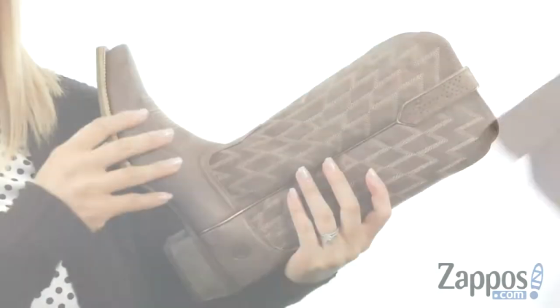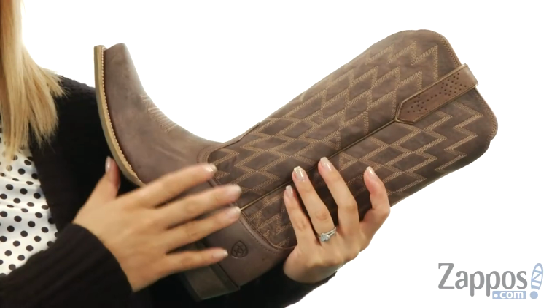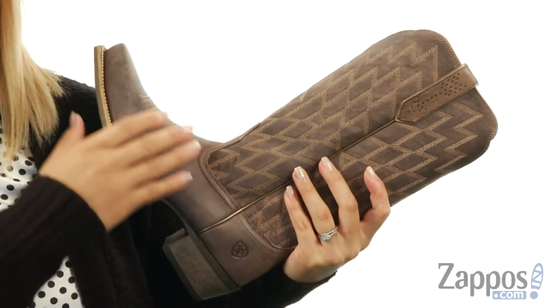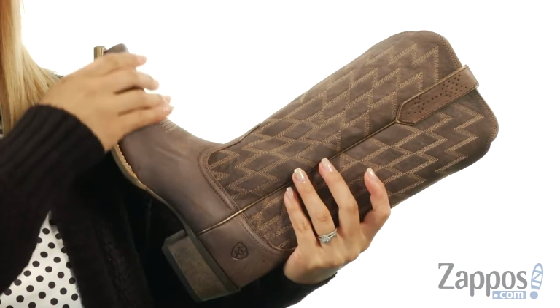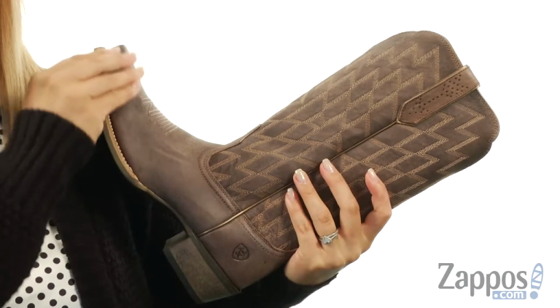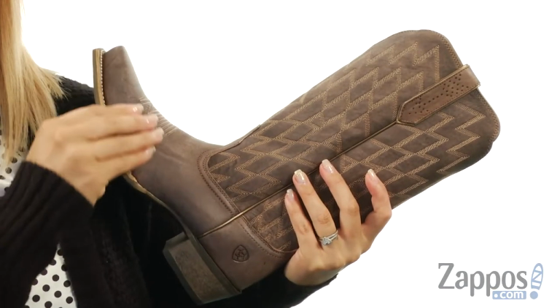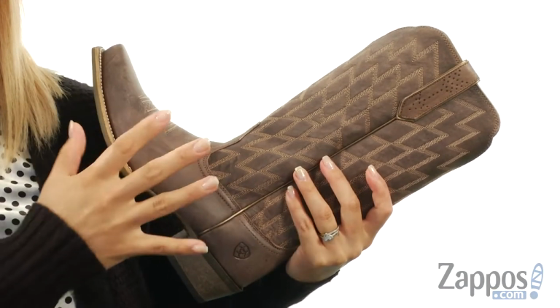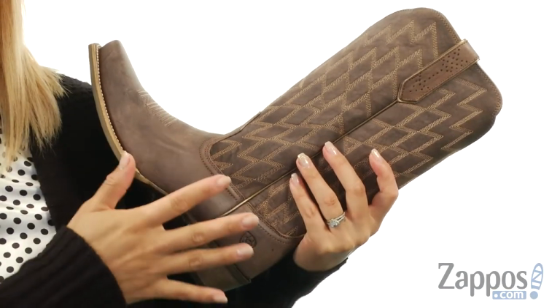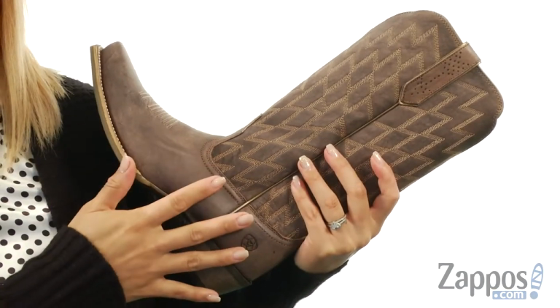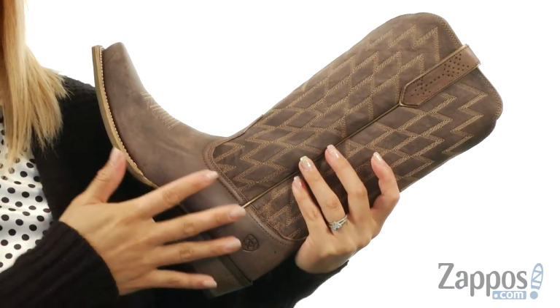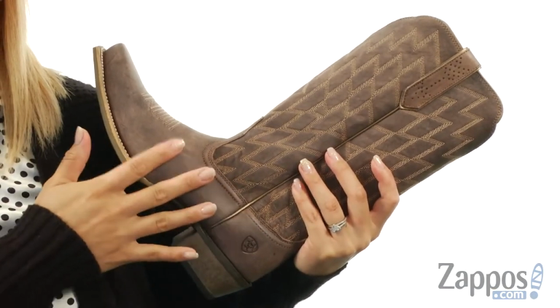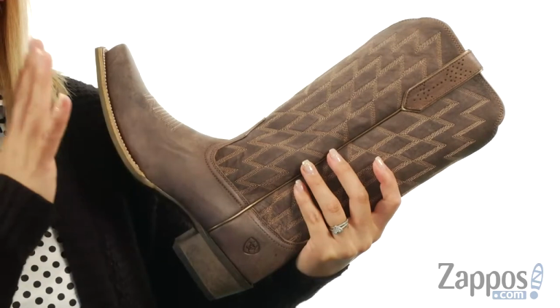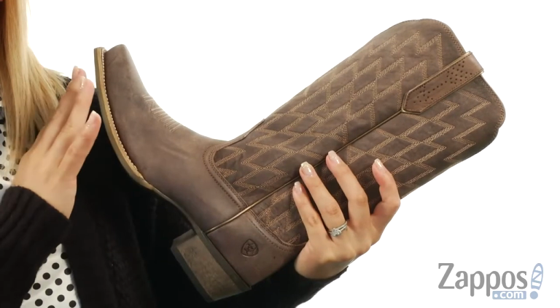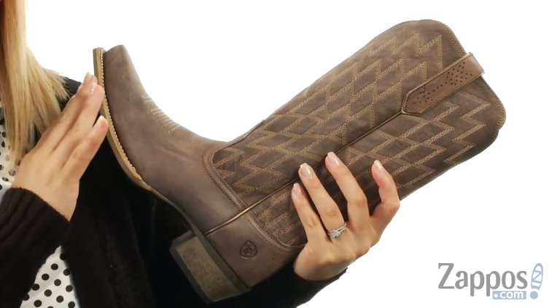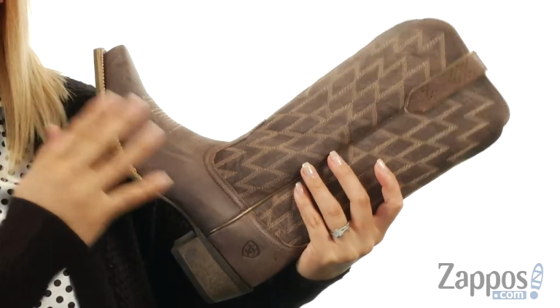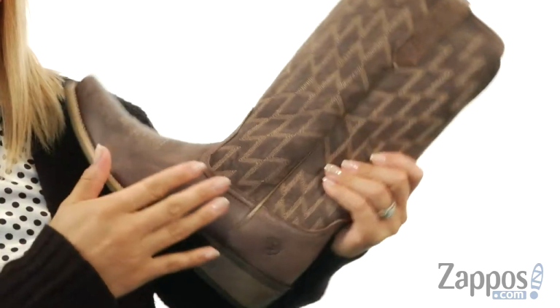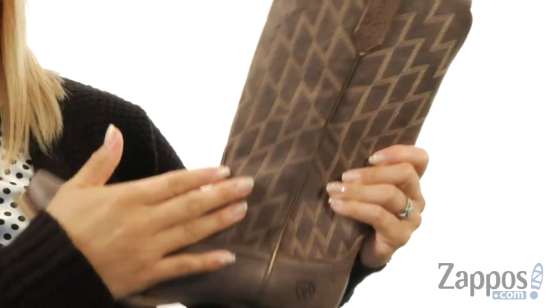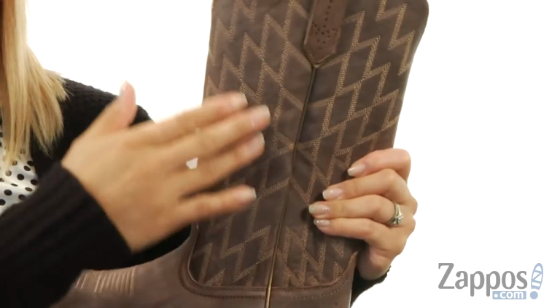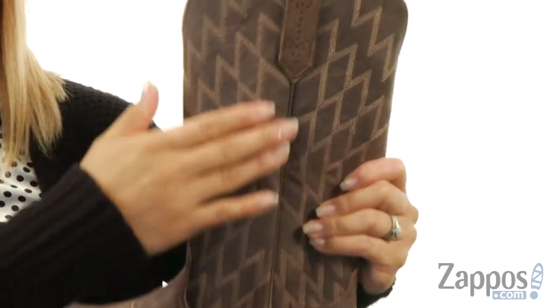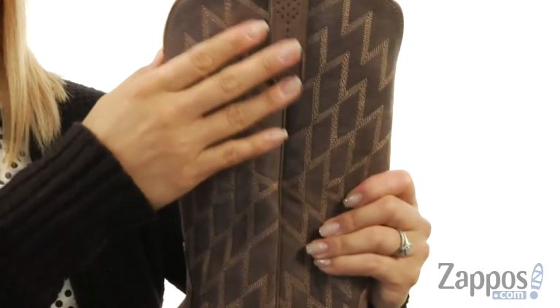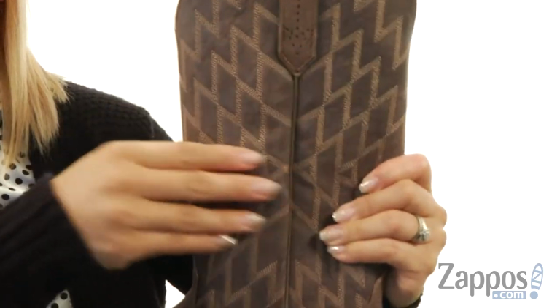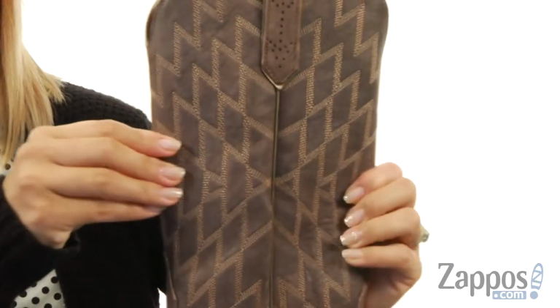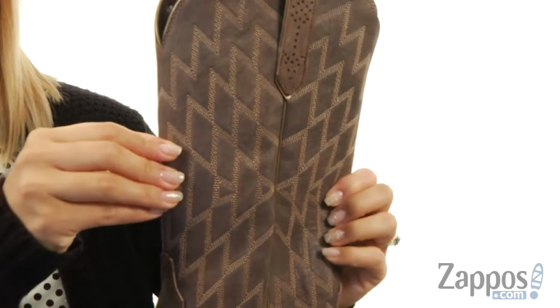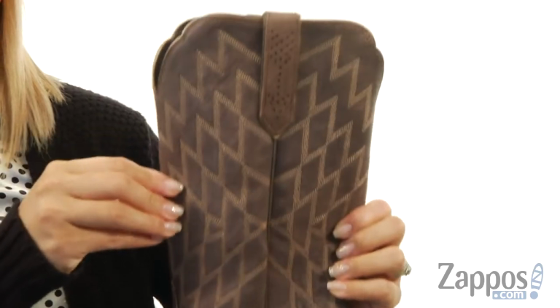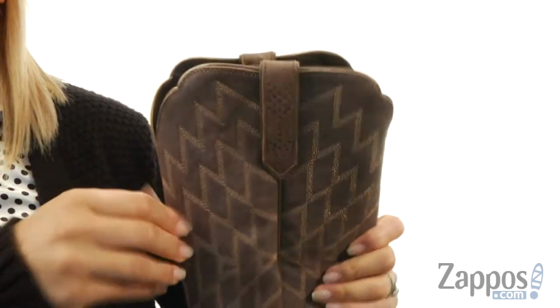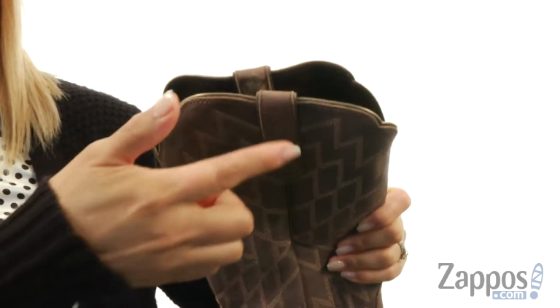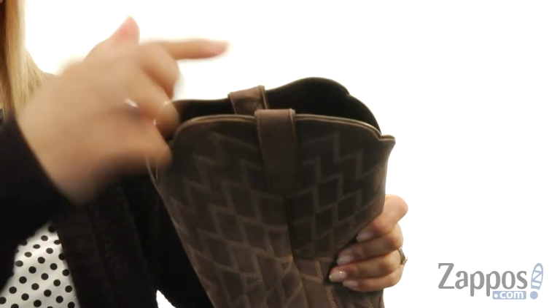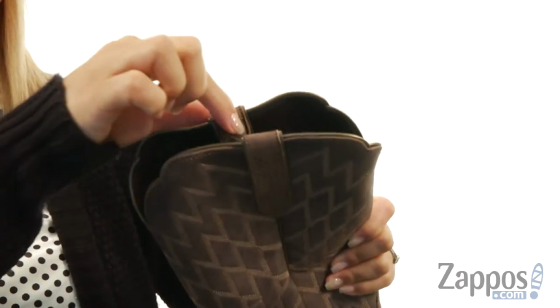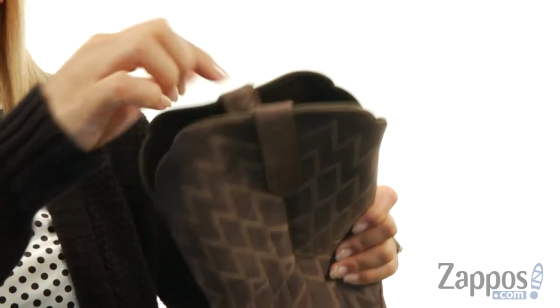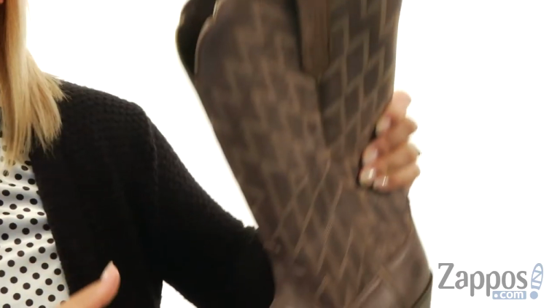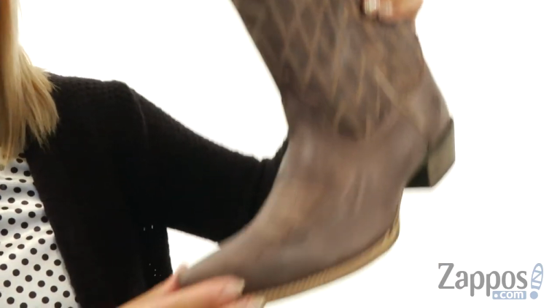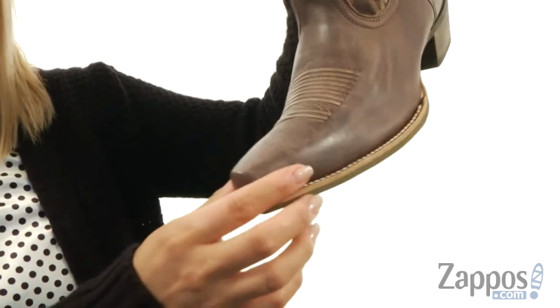These boots are made of a premium full grain leather upper, and there's also ATS technology that provides stability and comfort. There is tons of diamond inspired 4-row stitching patterns, which is really cool and gives it a lot of flair.